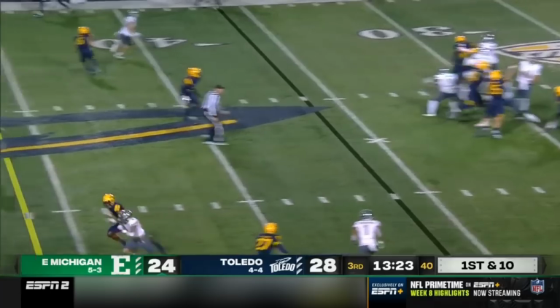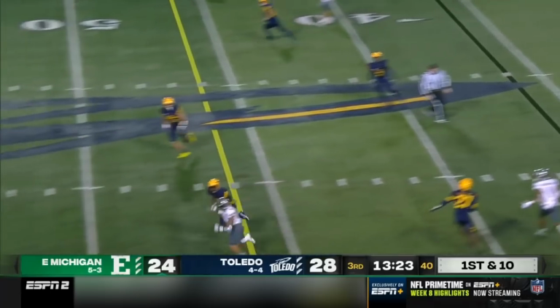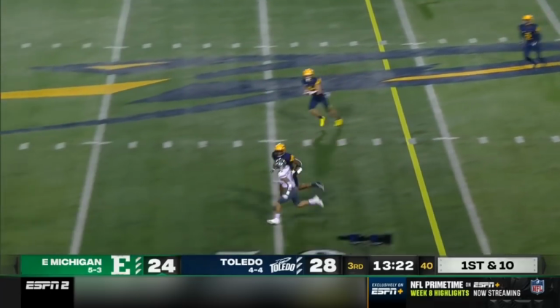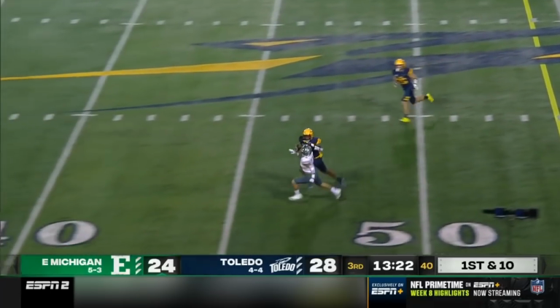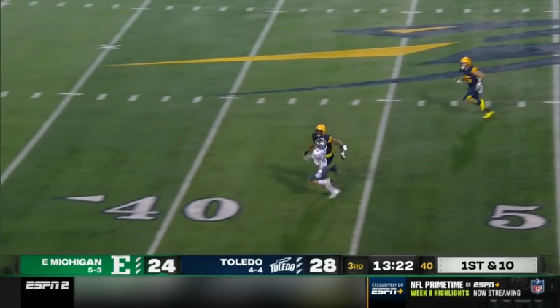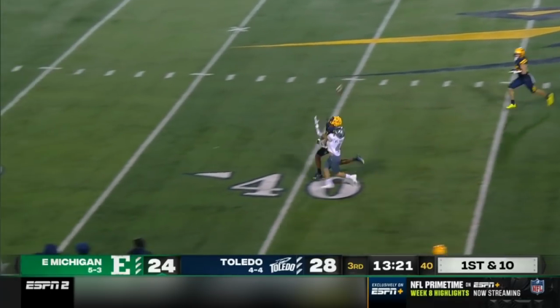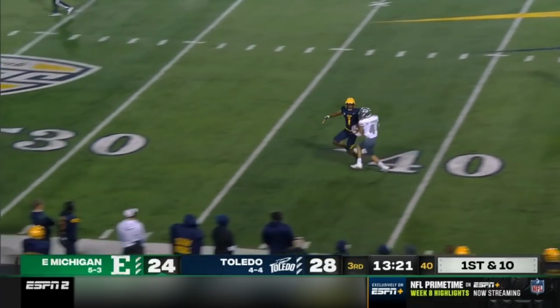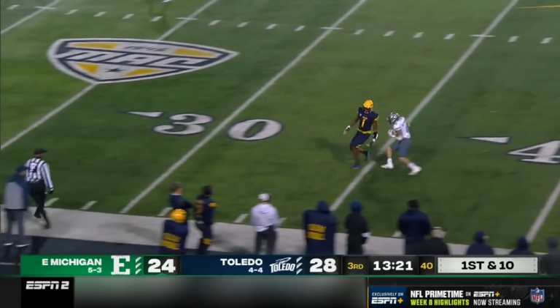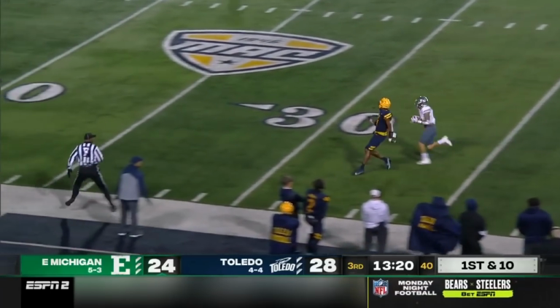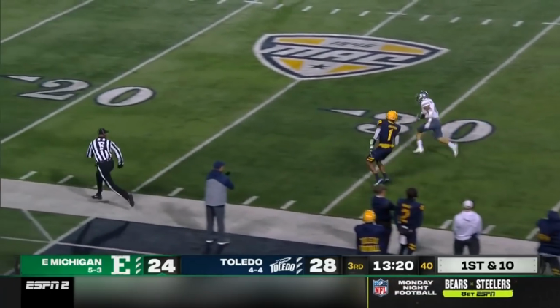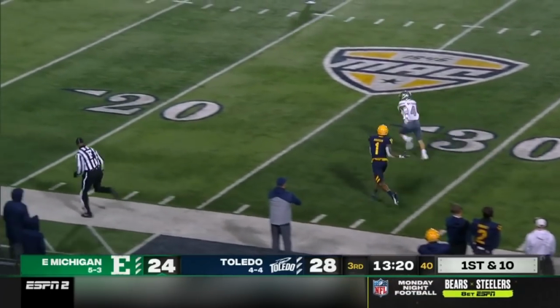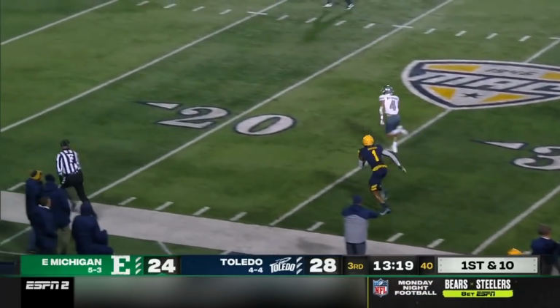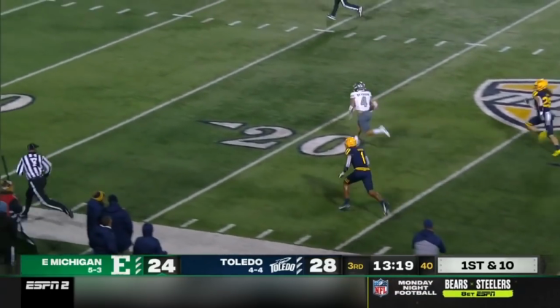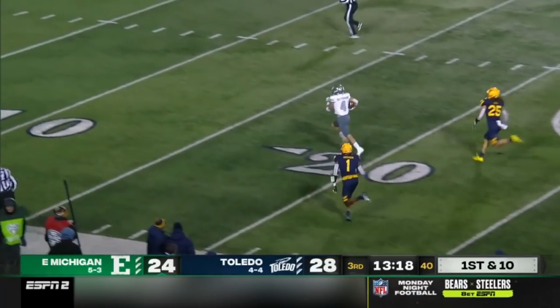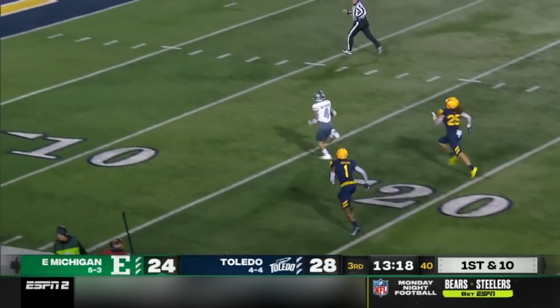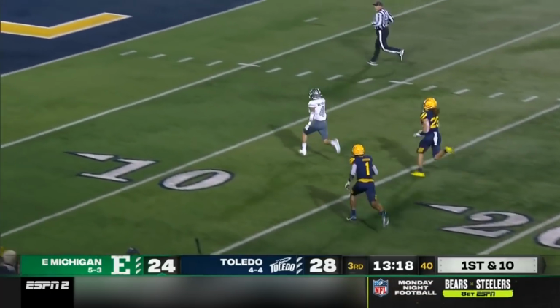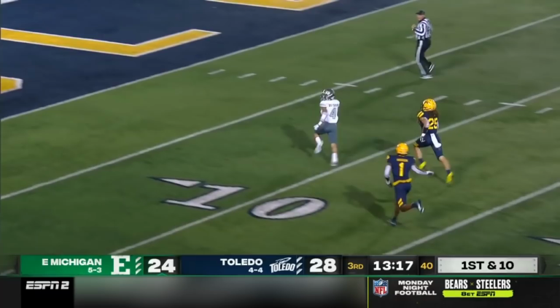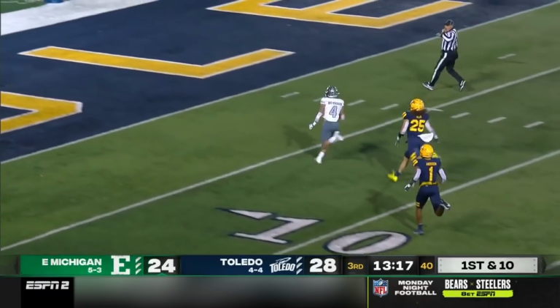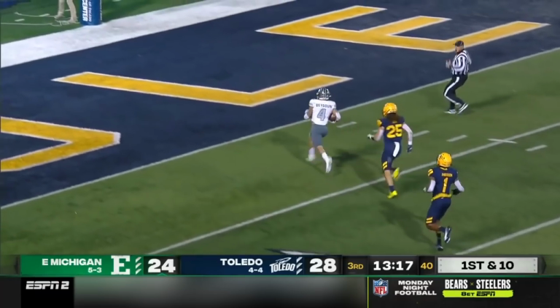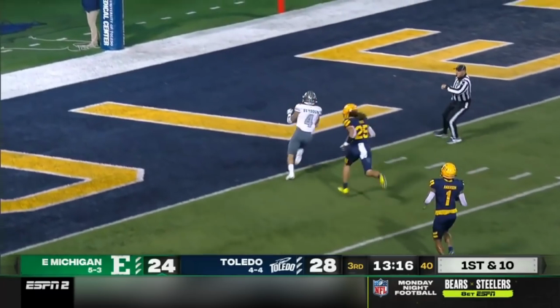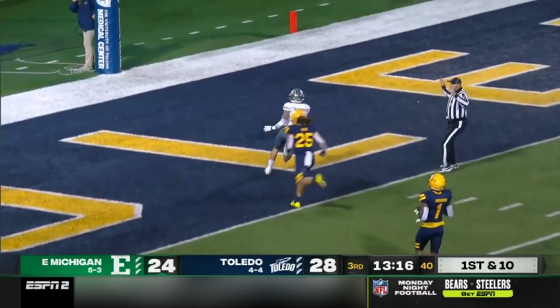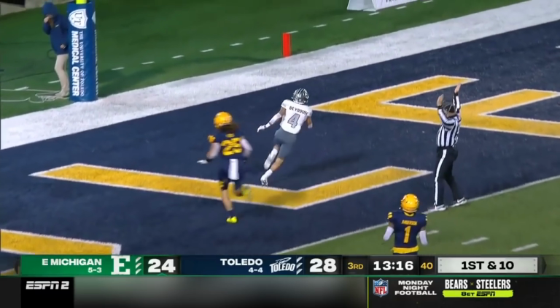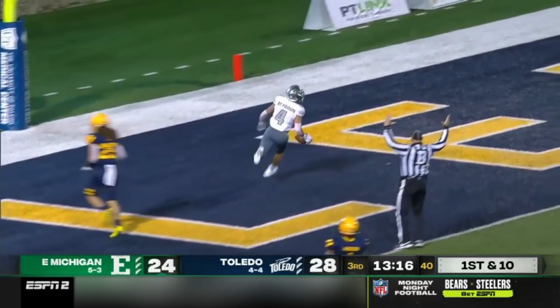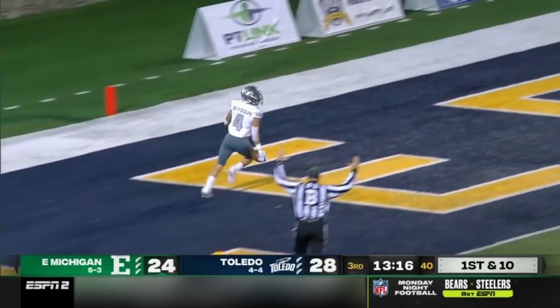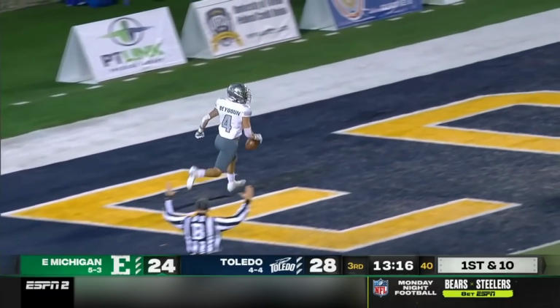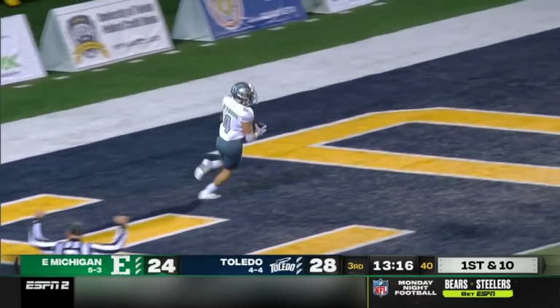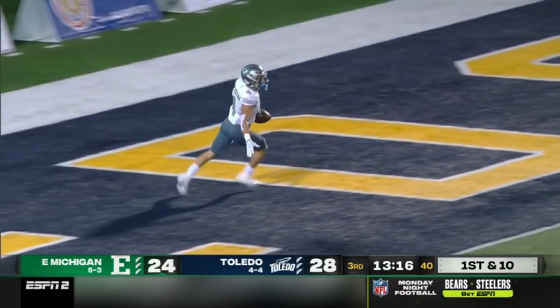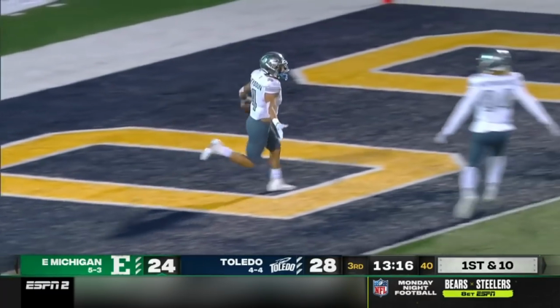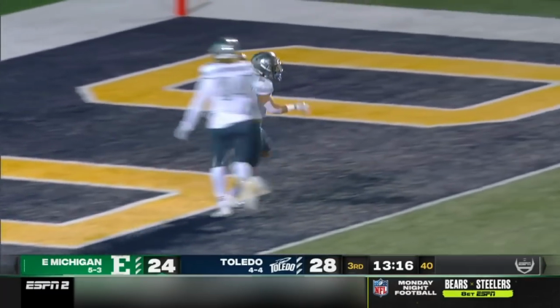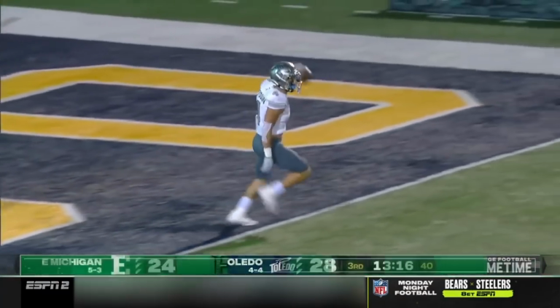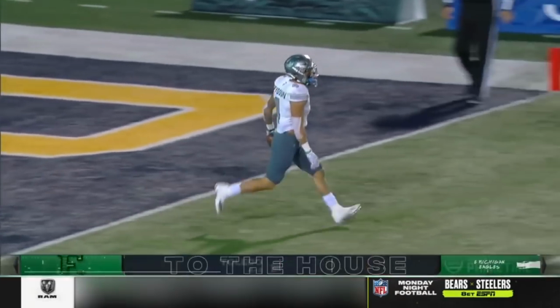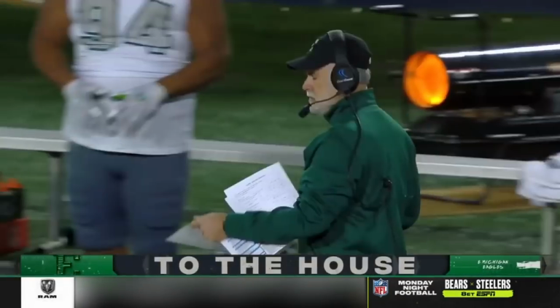Bryant one-on-one with his receiver on the outside. Catch is made. Hassan Beidoune makes a move and he's gone. 64 yards. Are you serious?